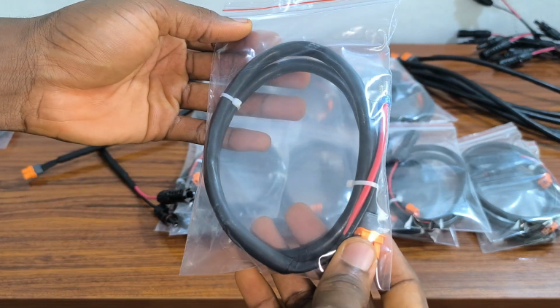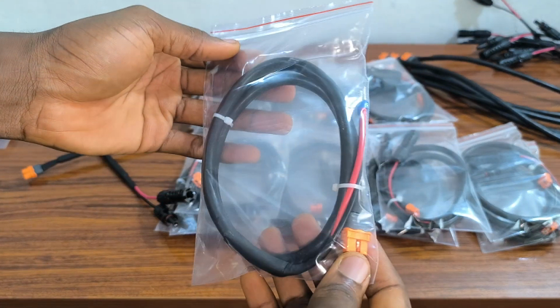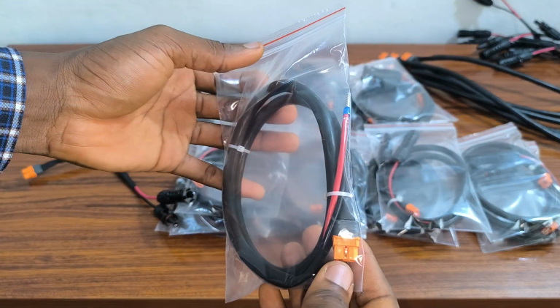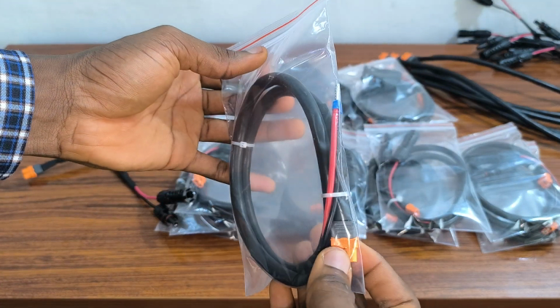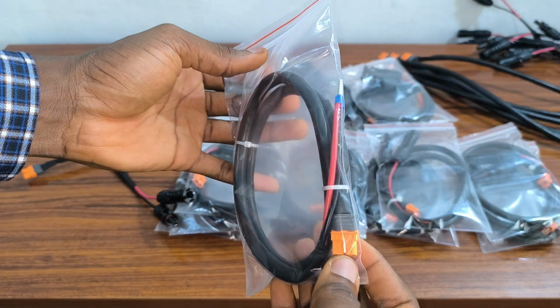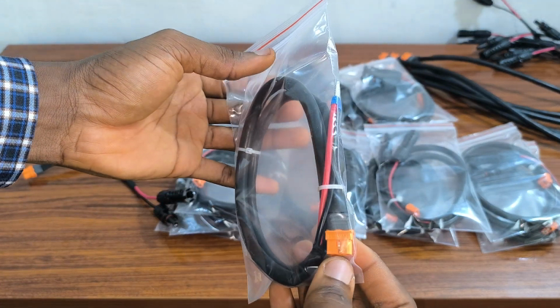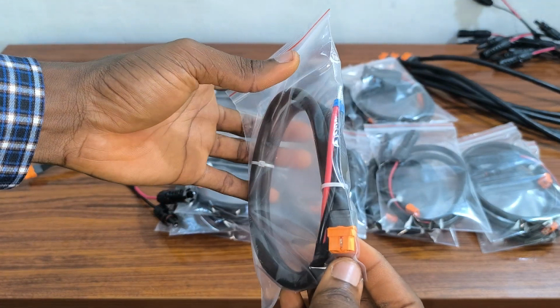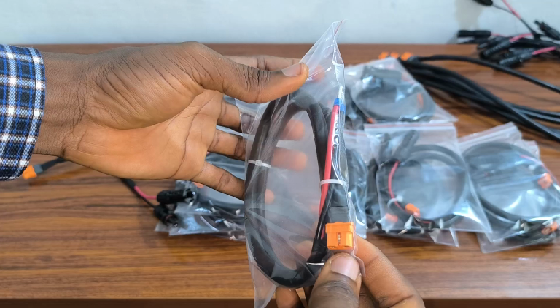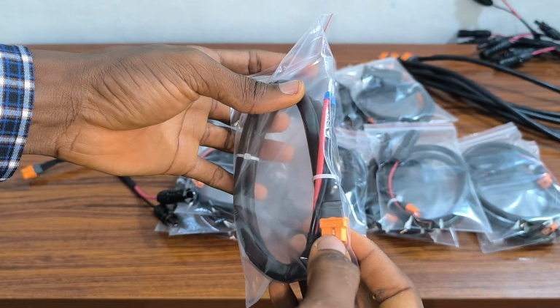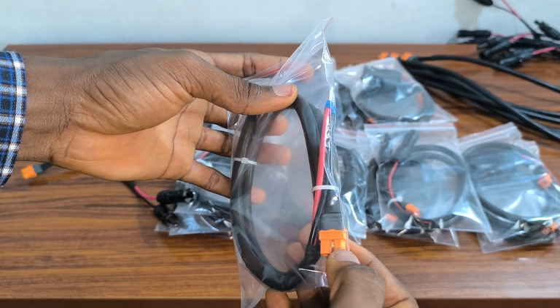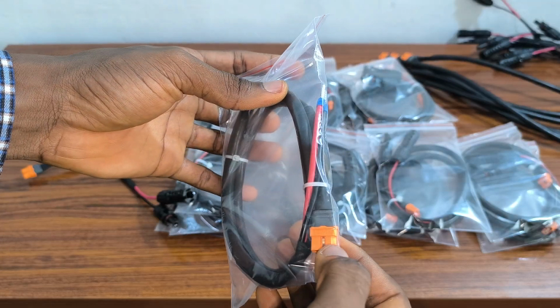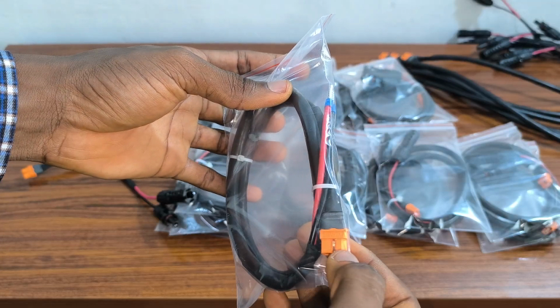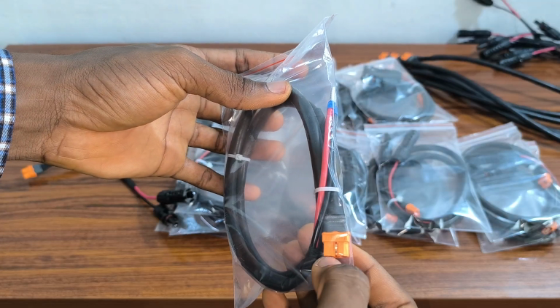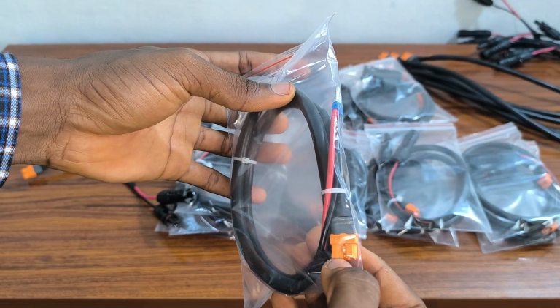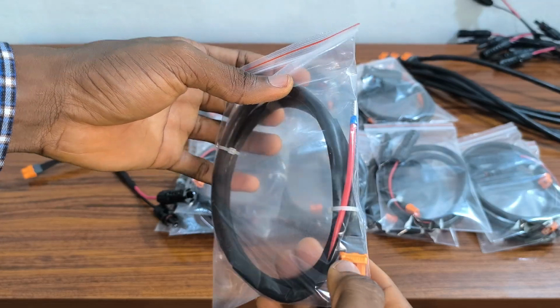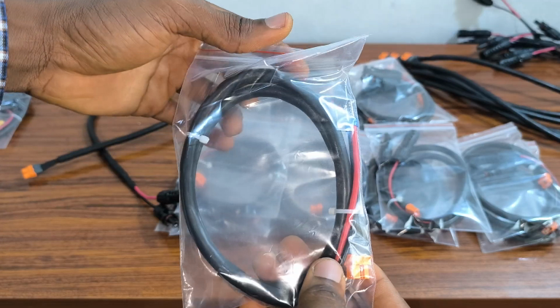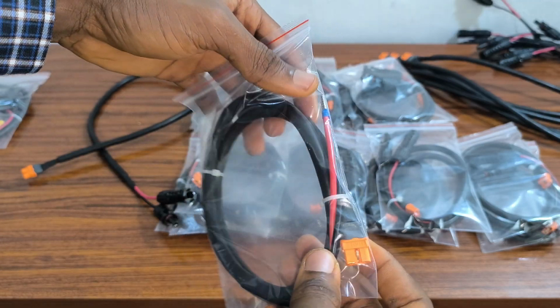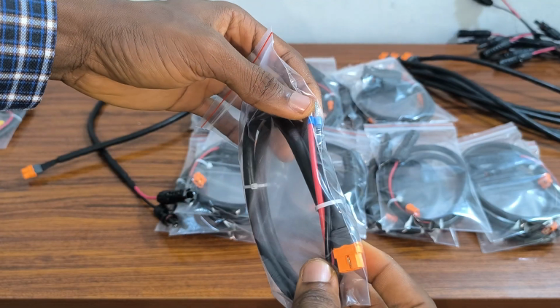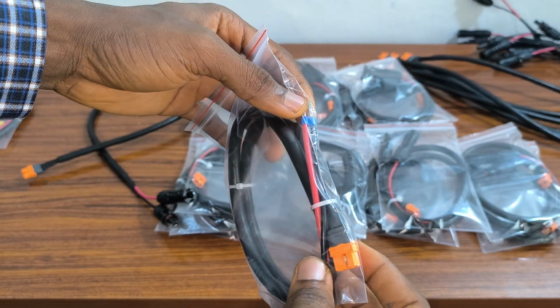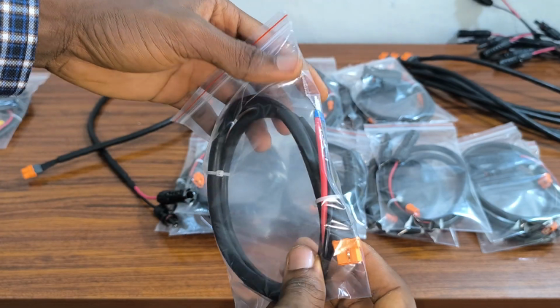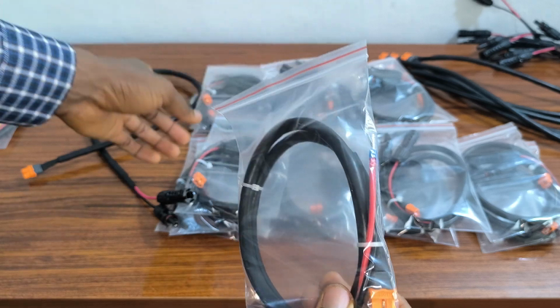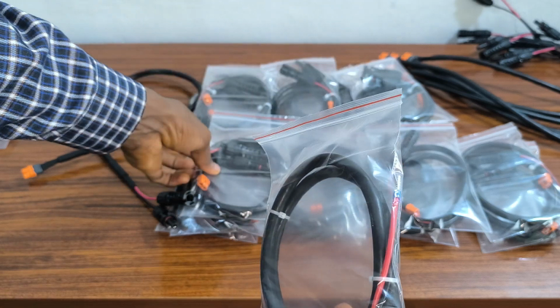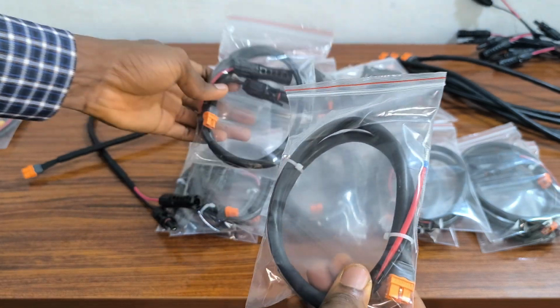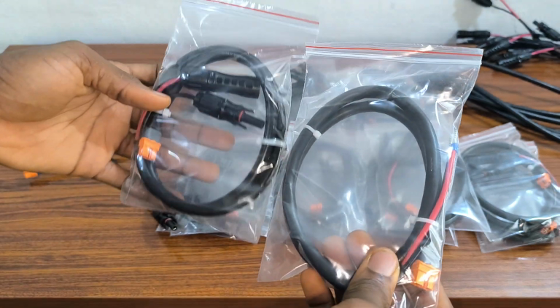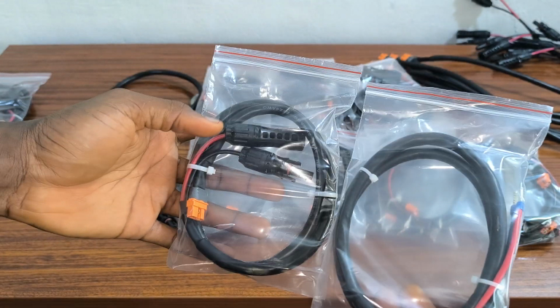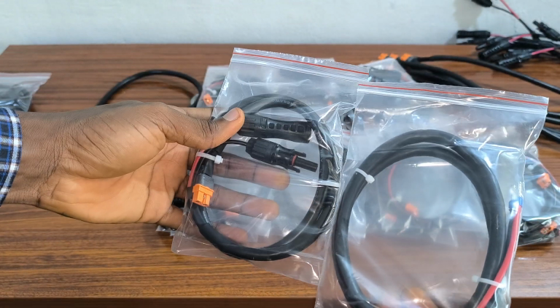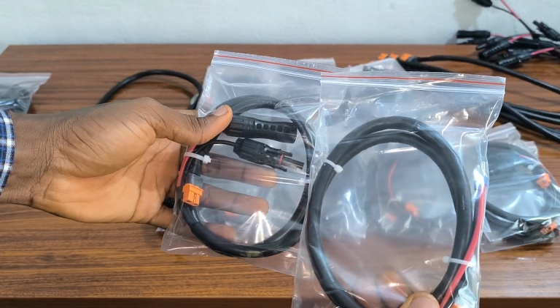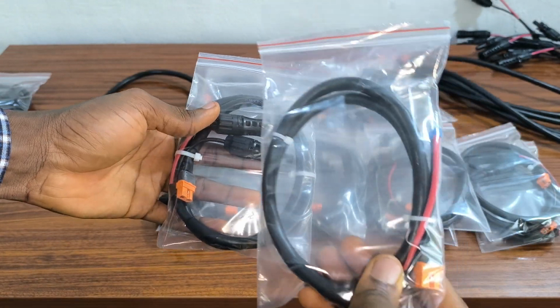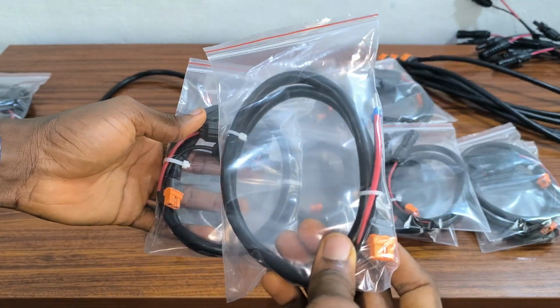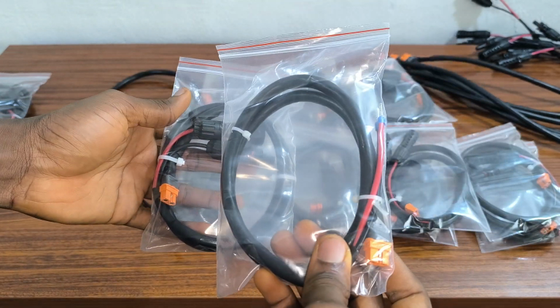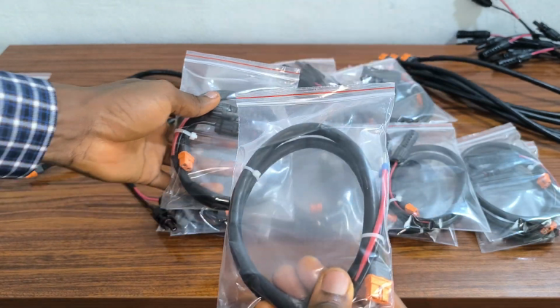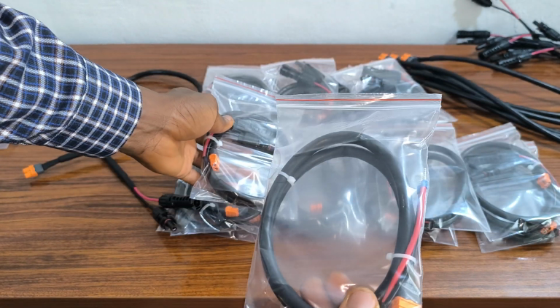This particular one is also XT60i. The XT60i is orange in color and has a center pin. This one is with an MC4 connector, while this one is without the MC4 connector.